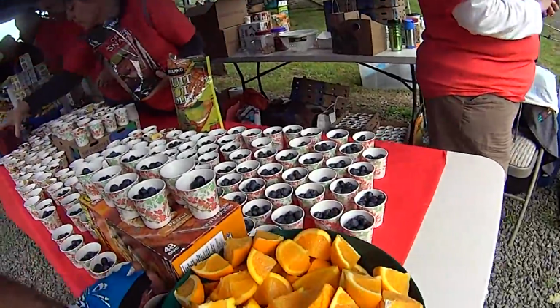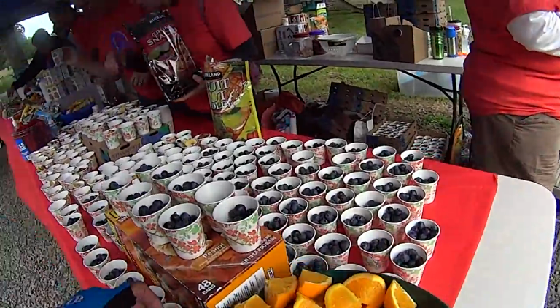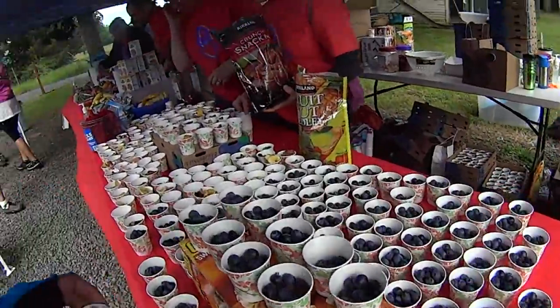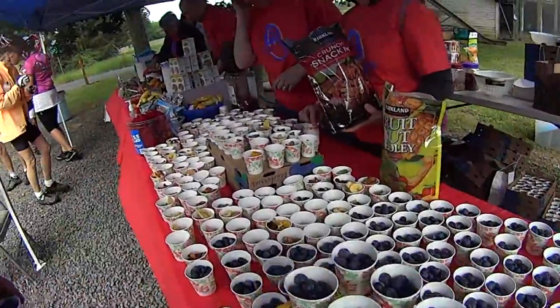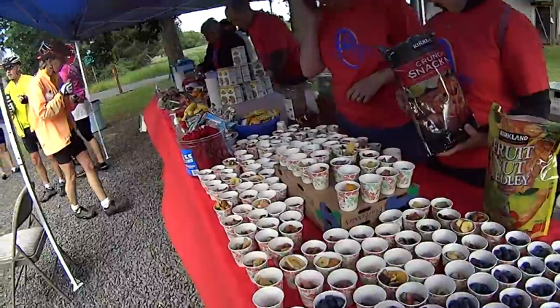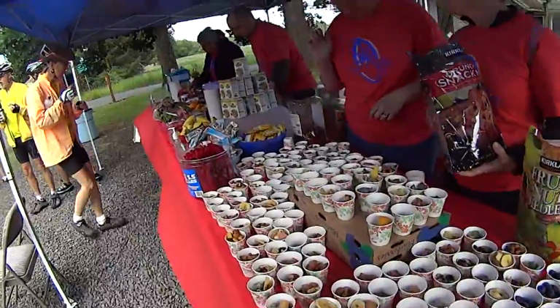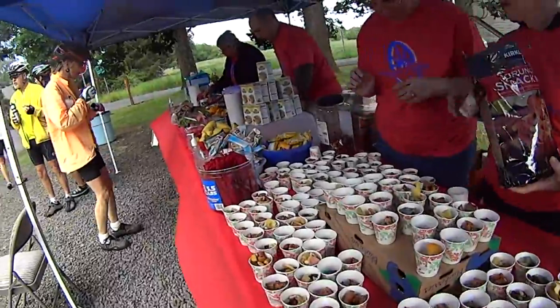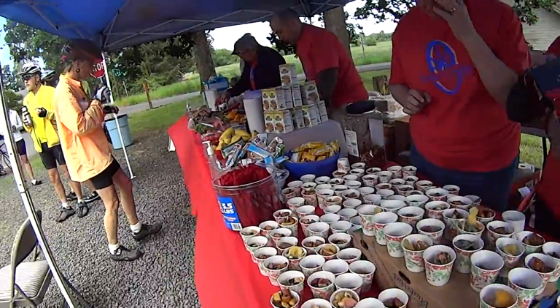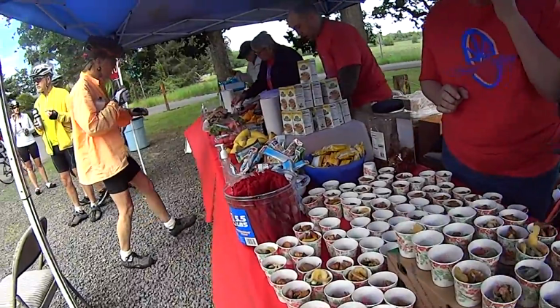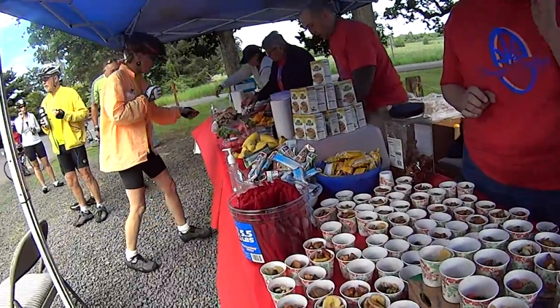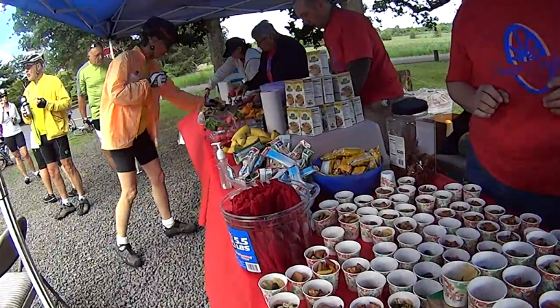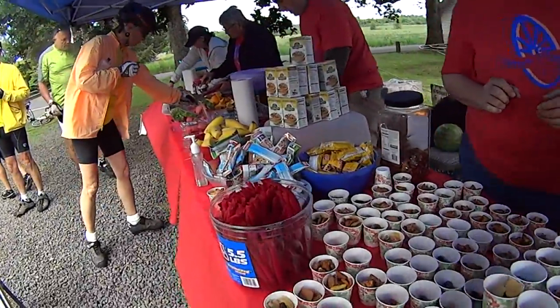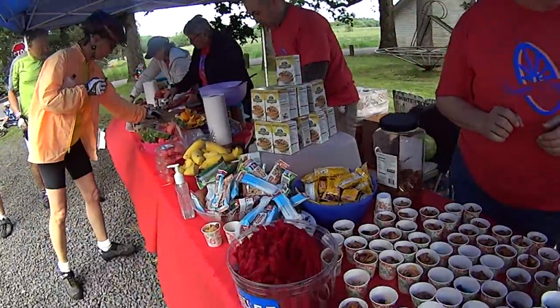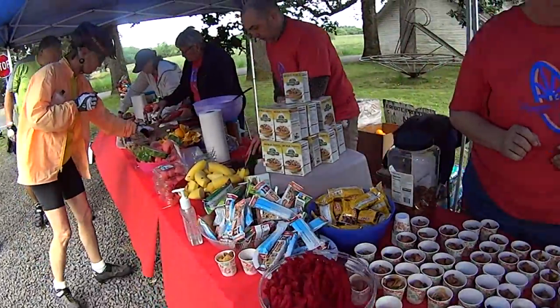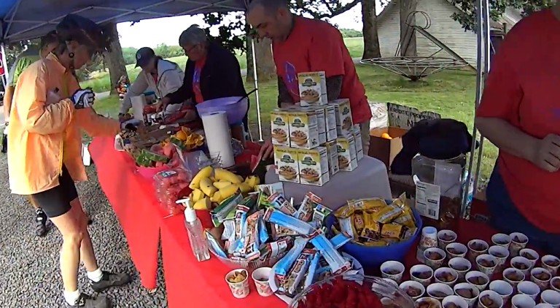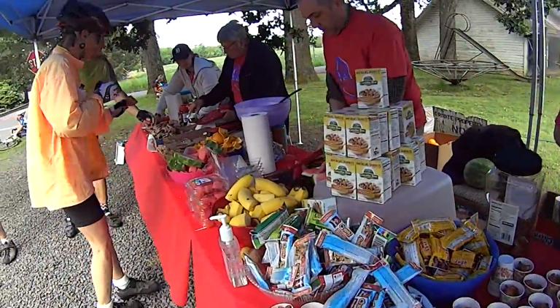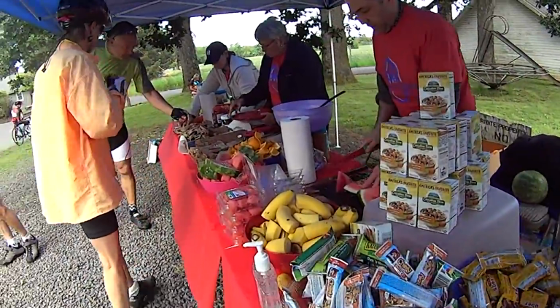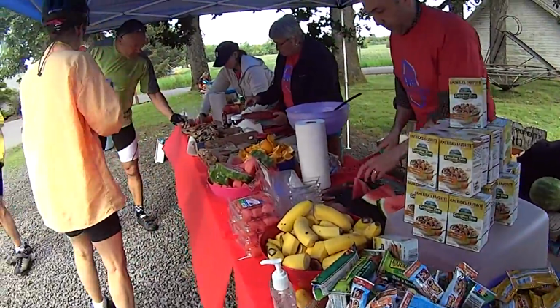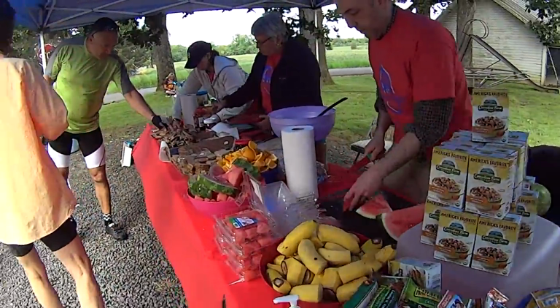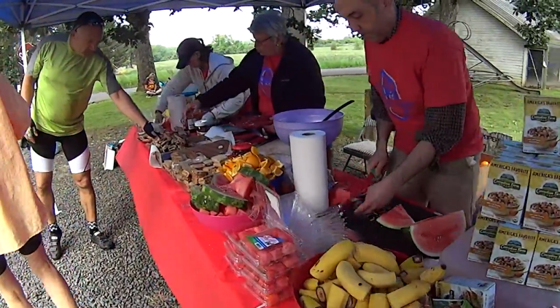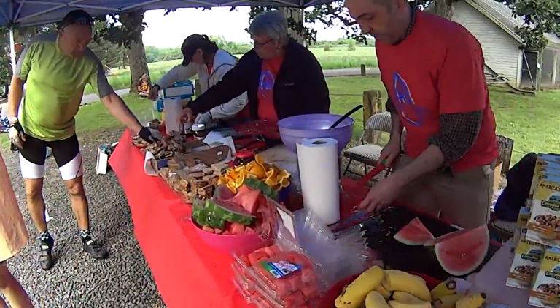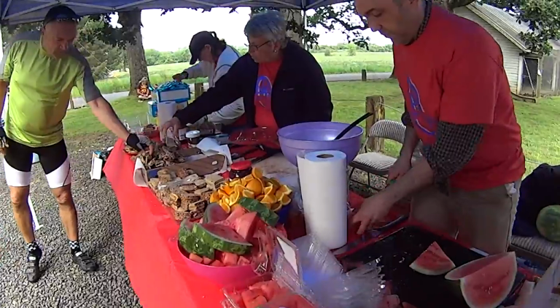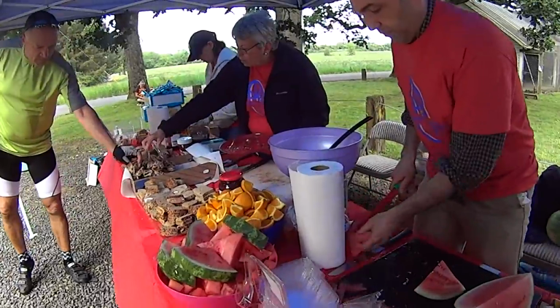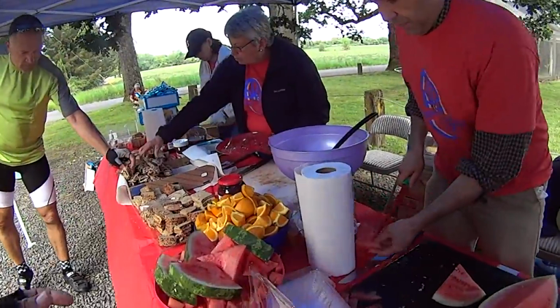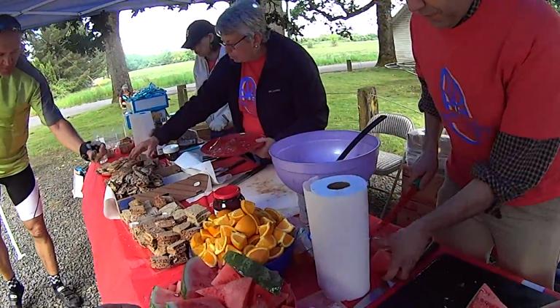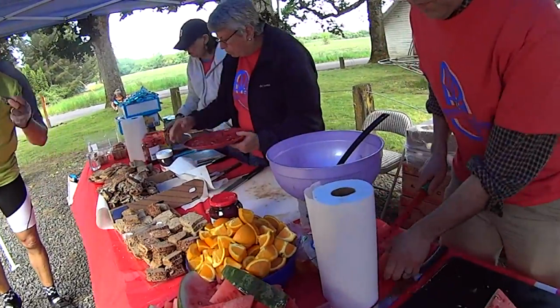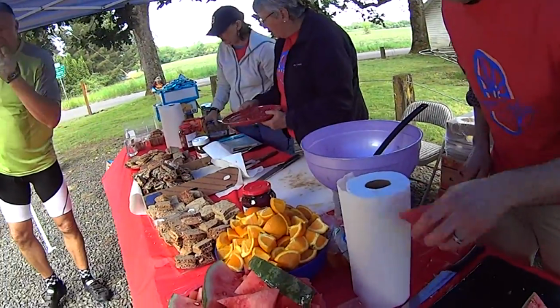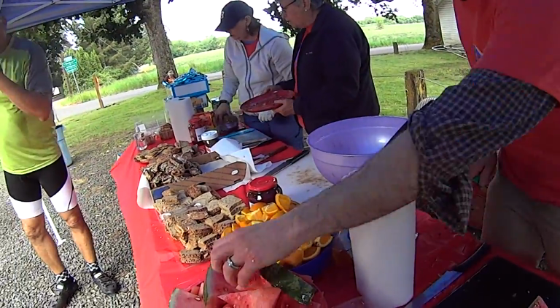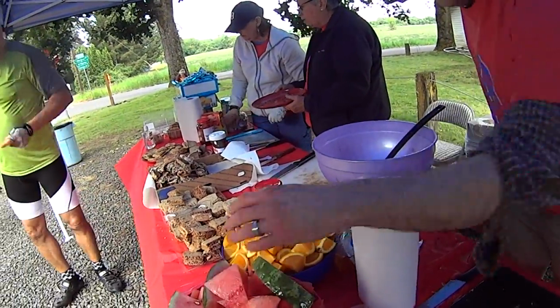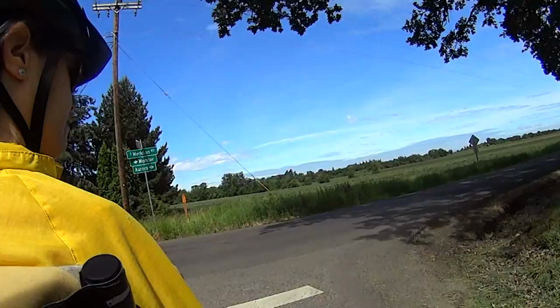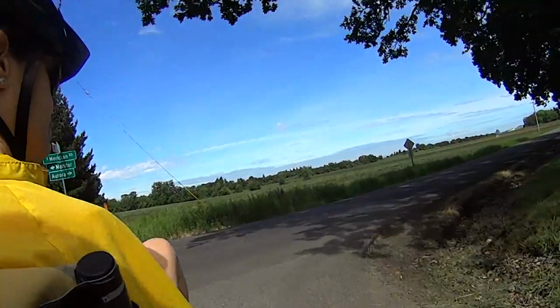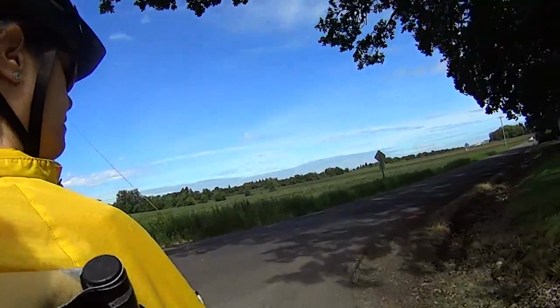One thing about the Portland Wheelmen is they really know how to stock a rest stop. There's great fresh fruit, goodies to eat, and friendly volunteers.